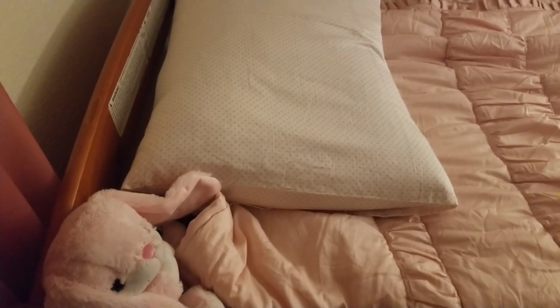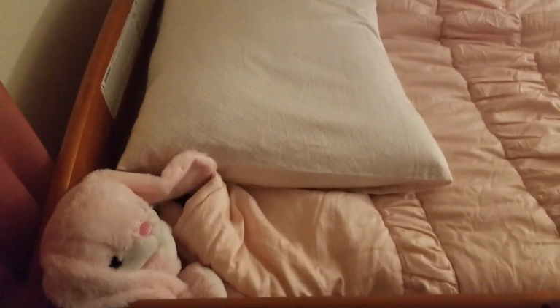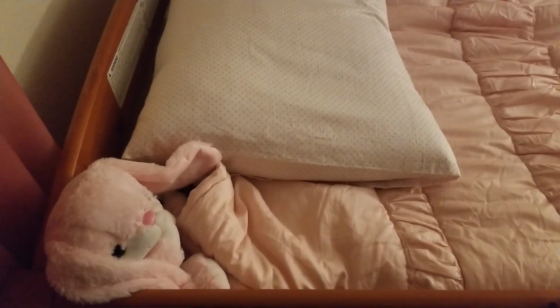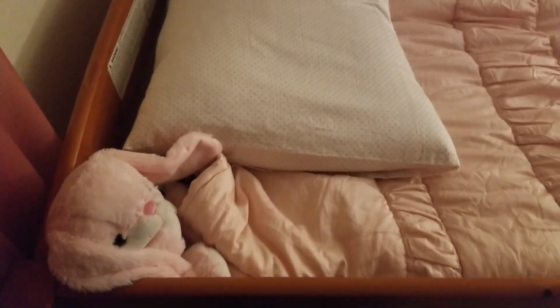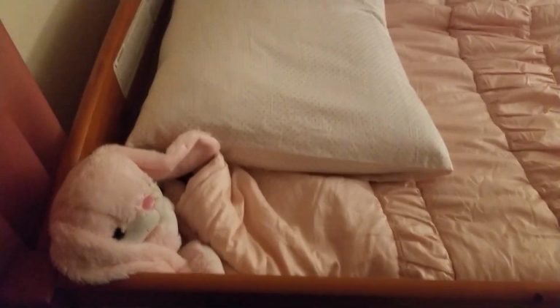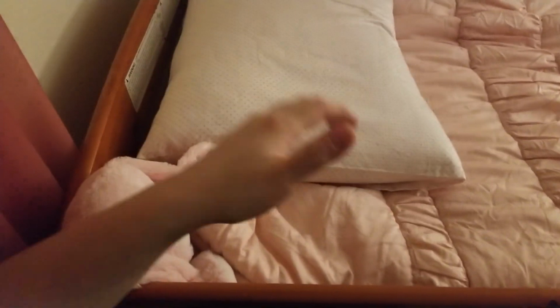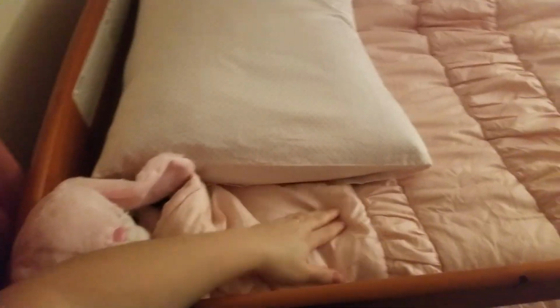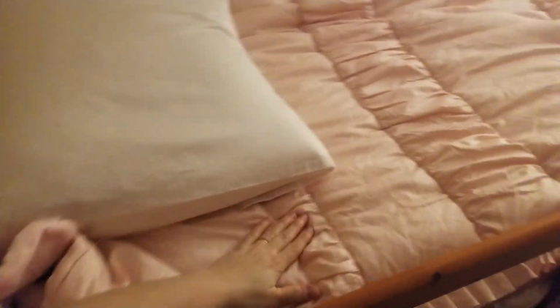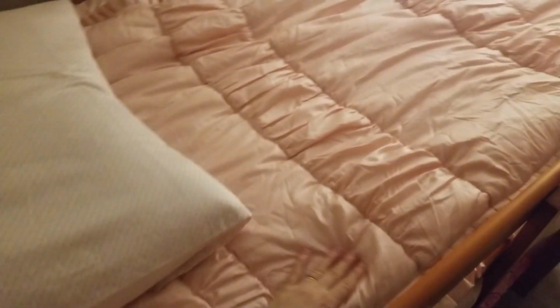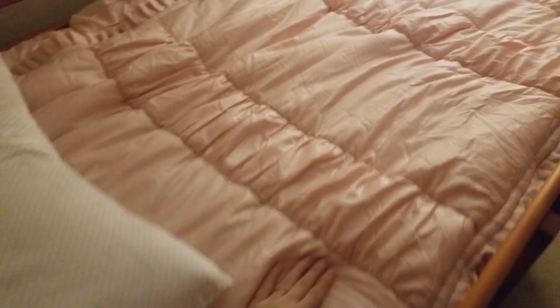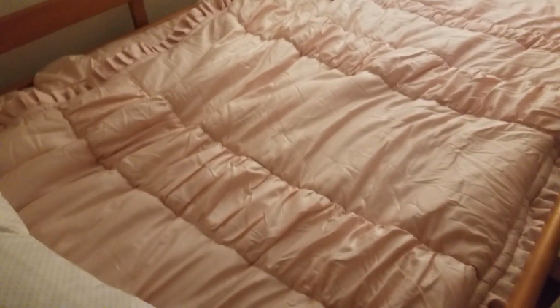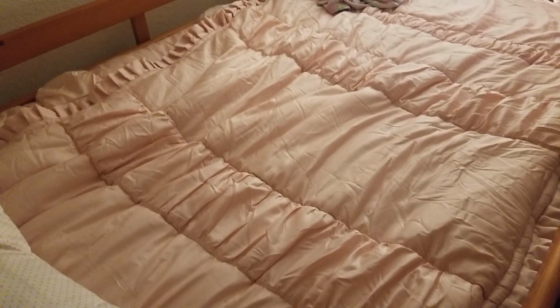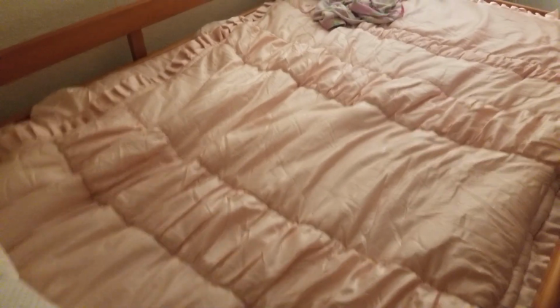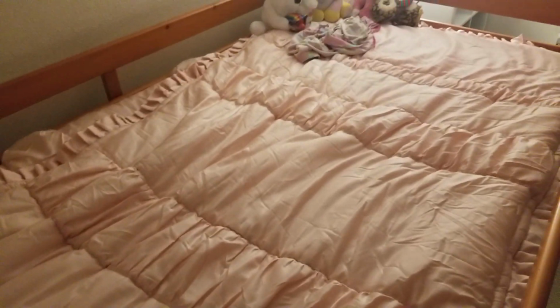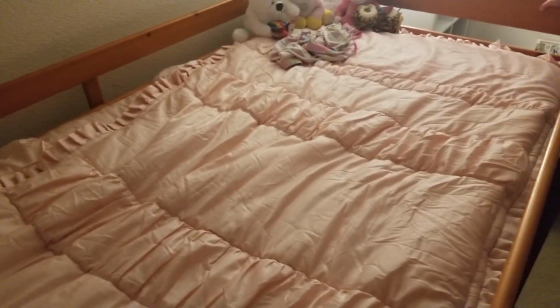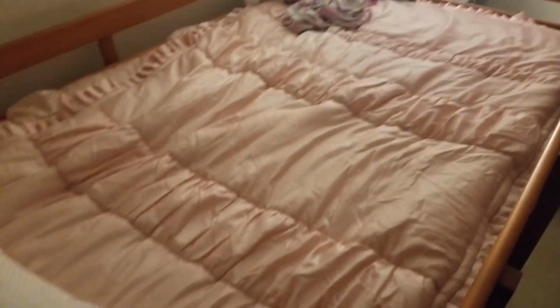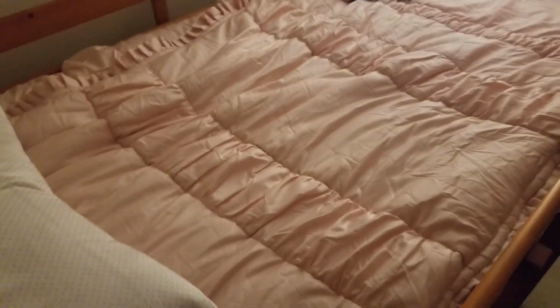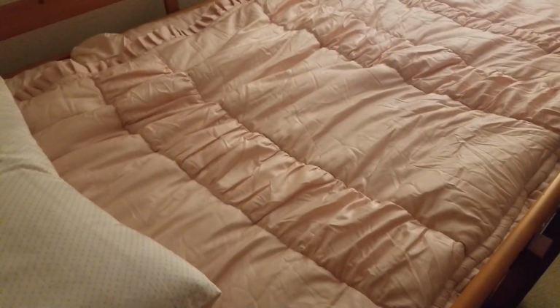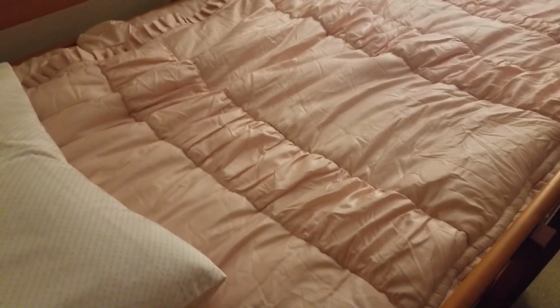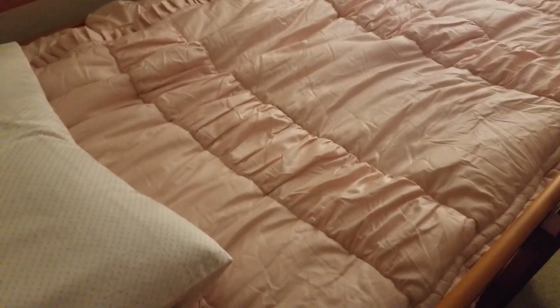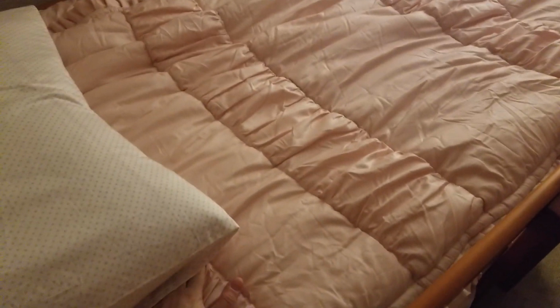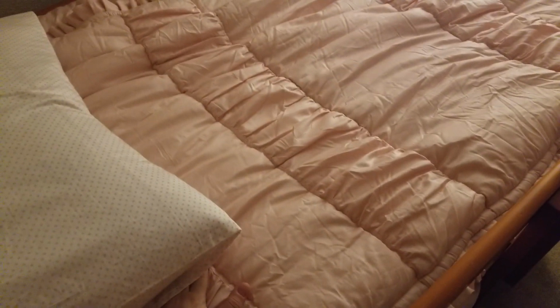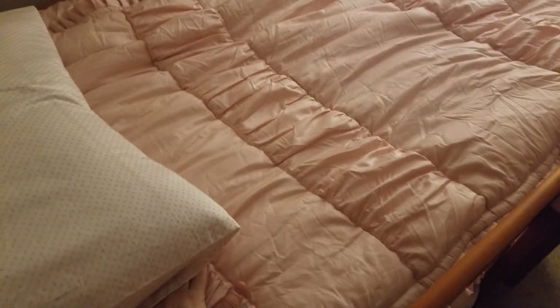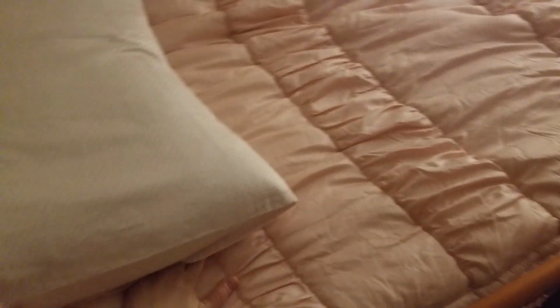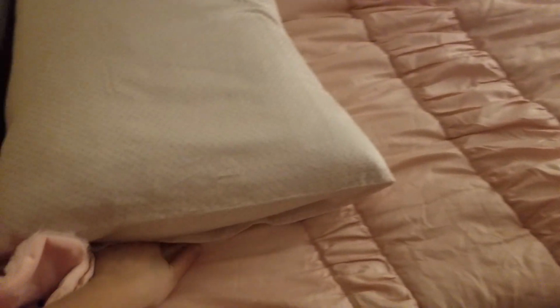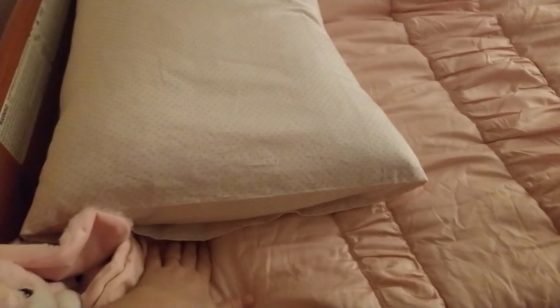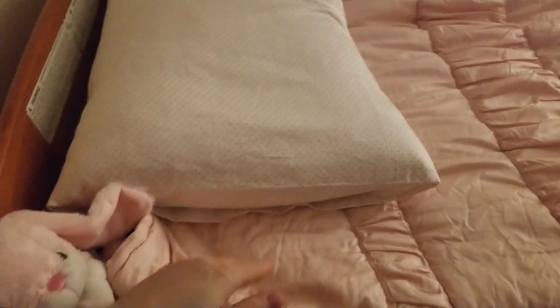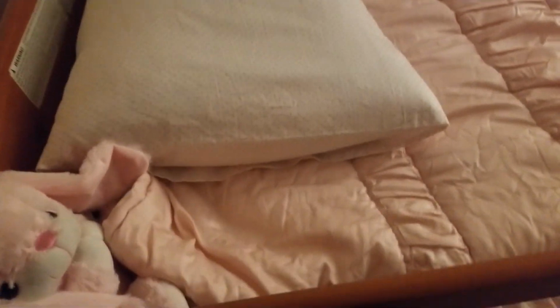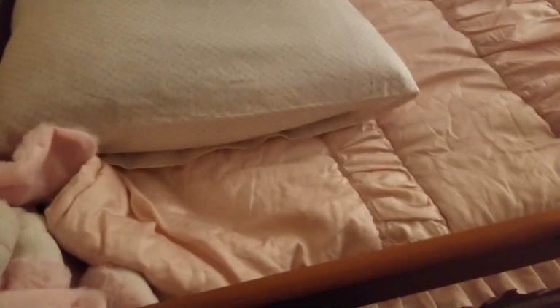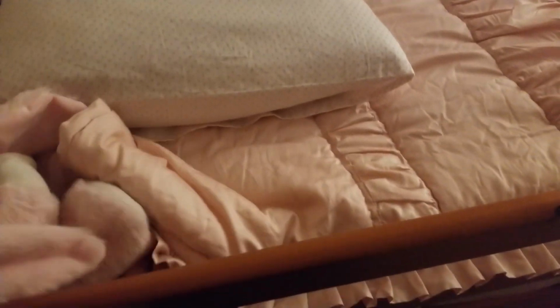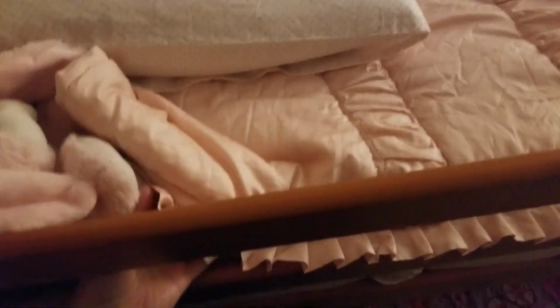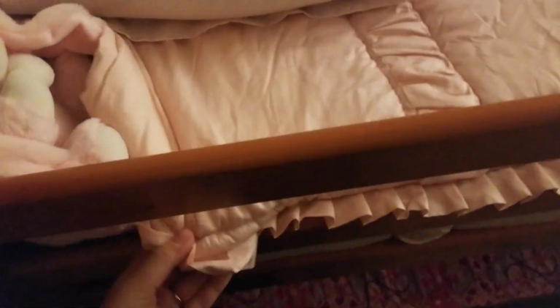We just bought a new set for my daughter's bunk bed. That's the top one. It is a pretty pink color. The quality is just amazing — I really love the quality.